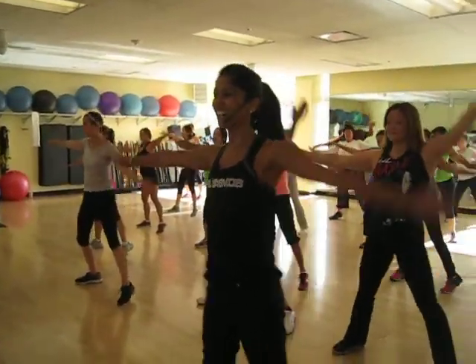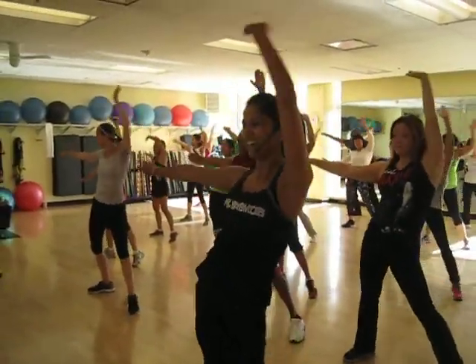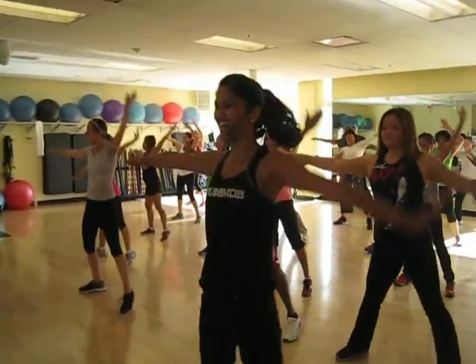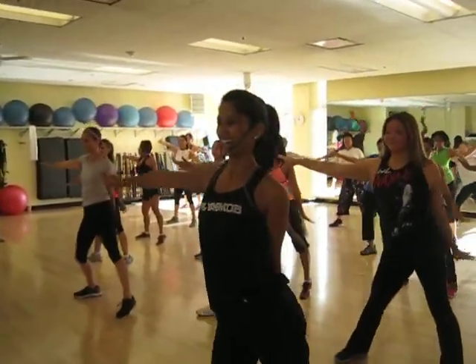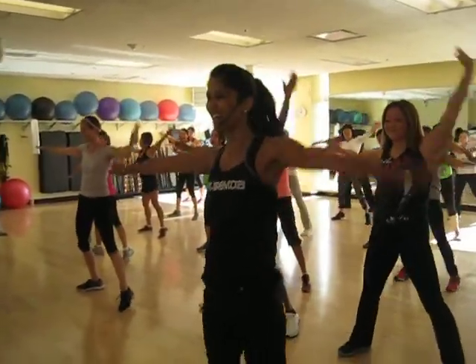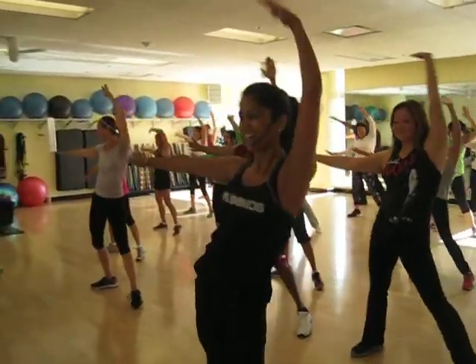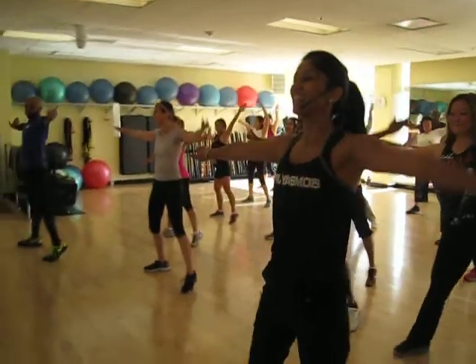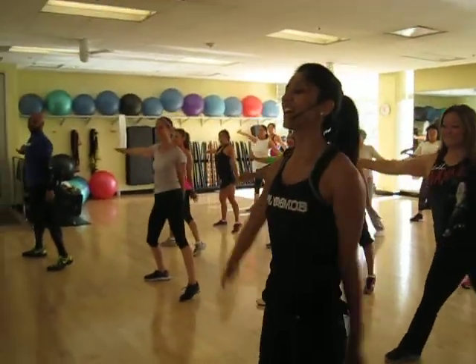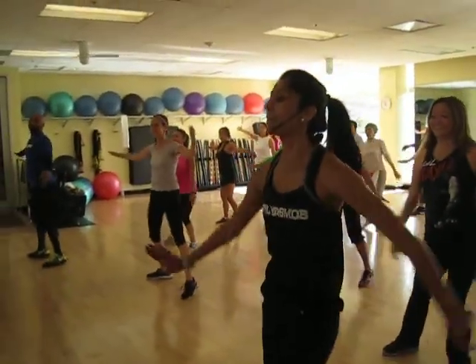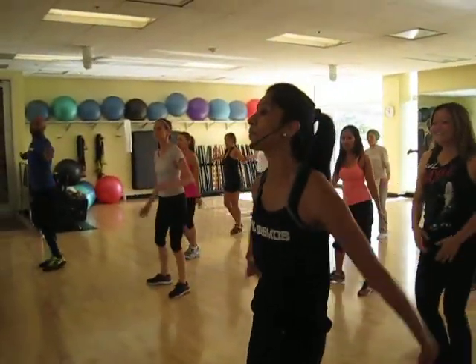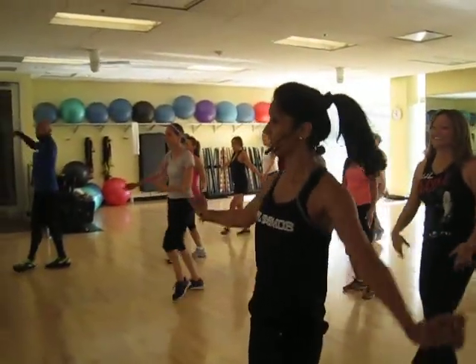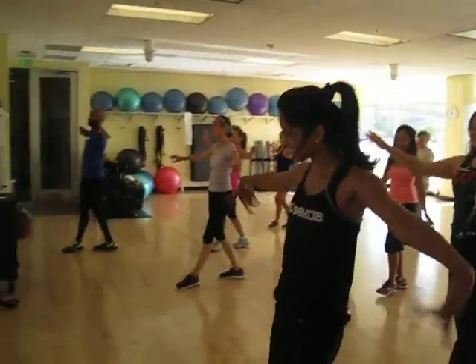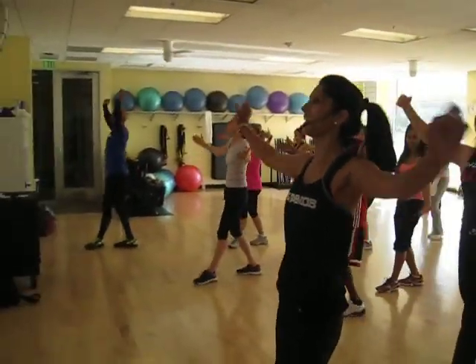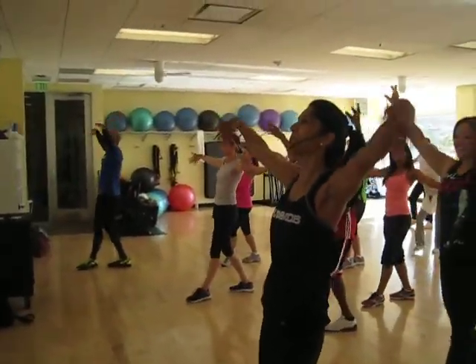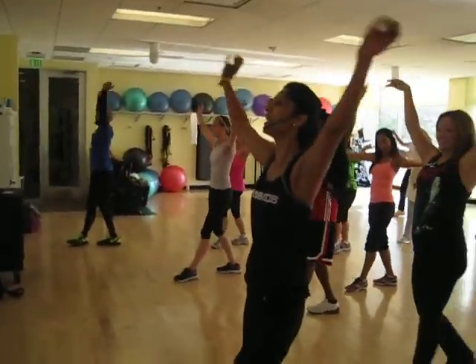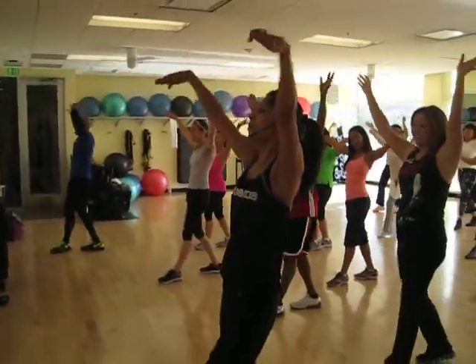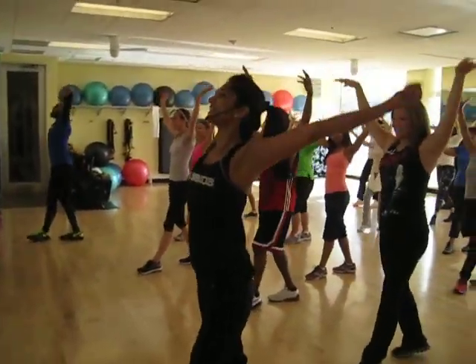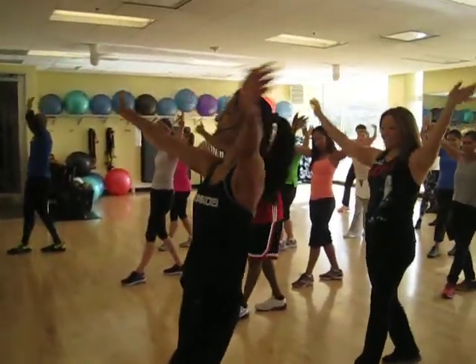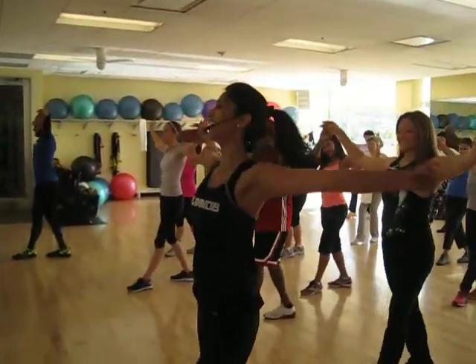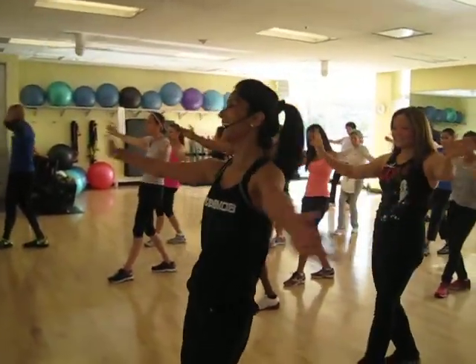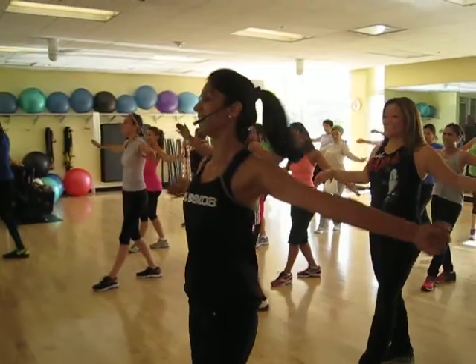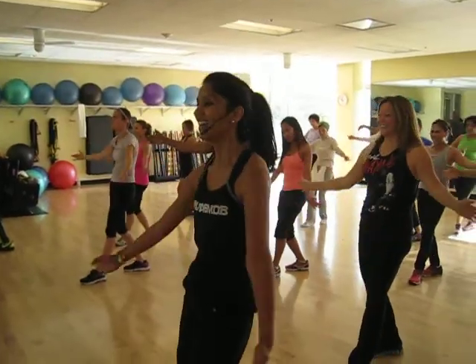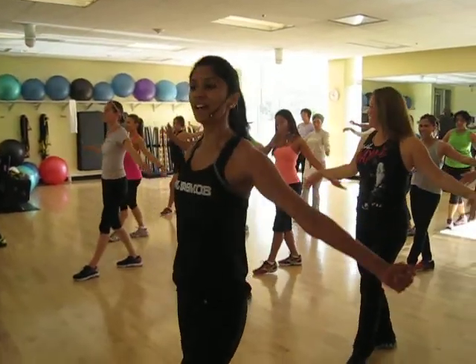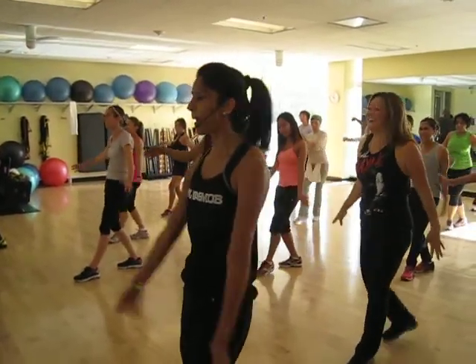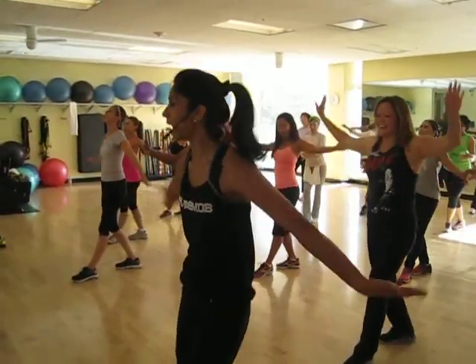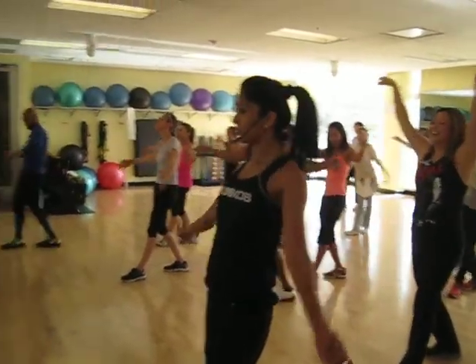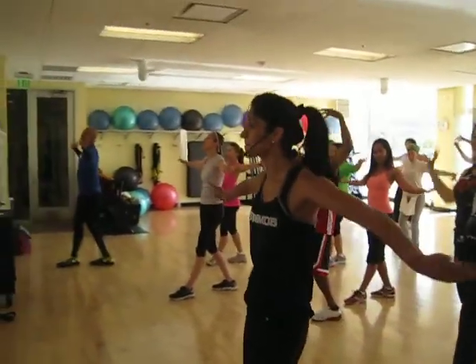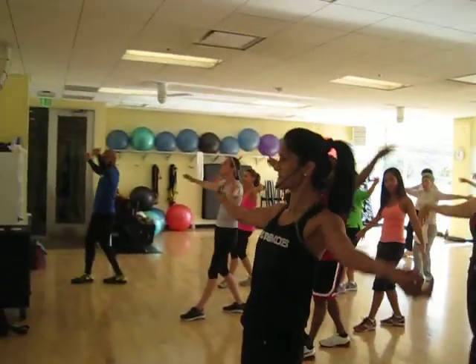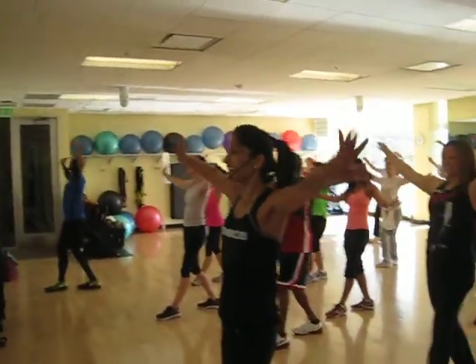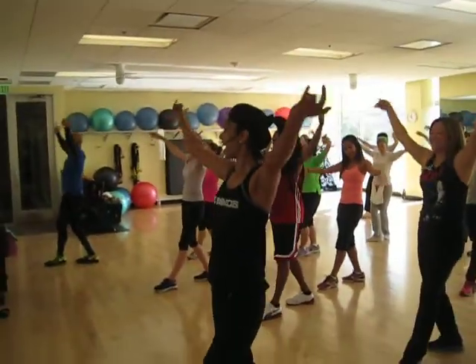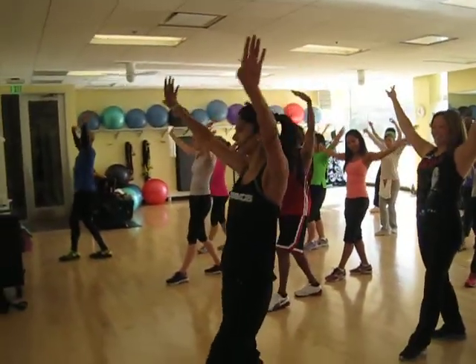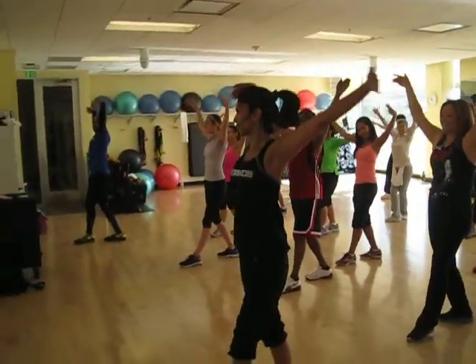Left leg, step up, wrist curl, kick it up, leg down. Try not to bend the elbows, that's going to be good too.